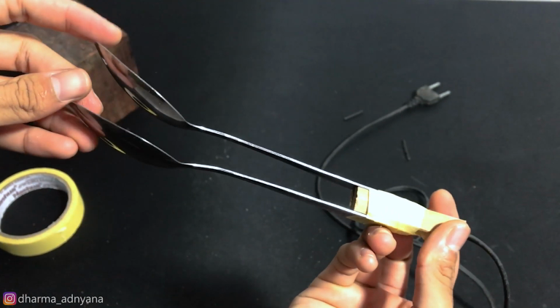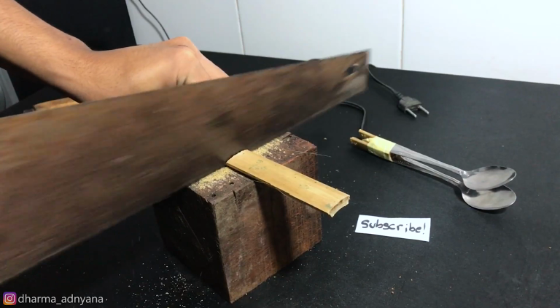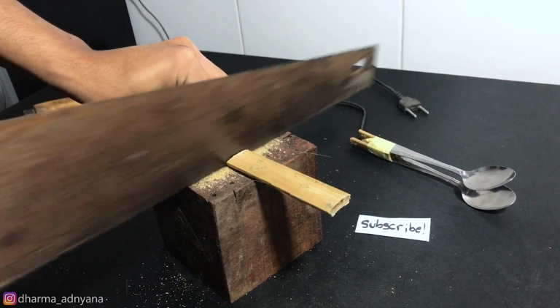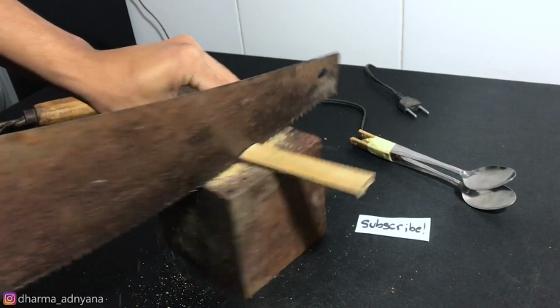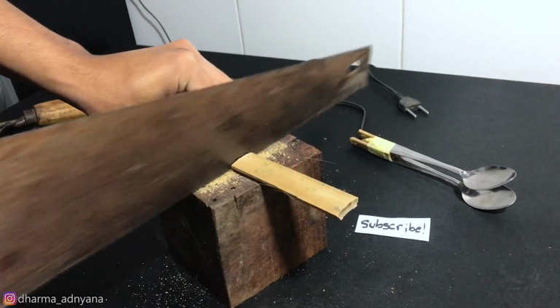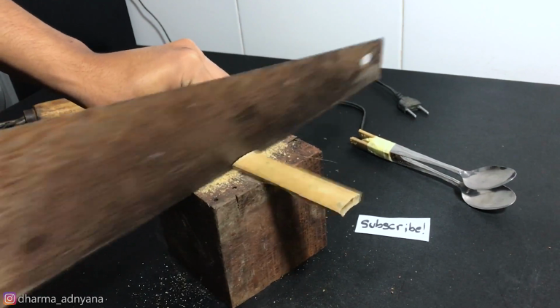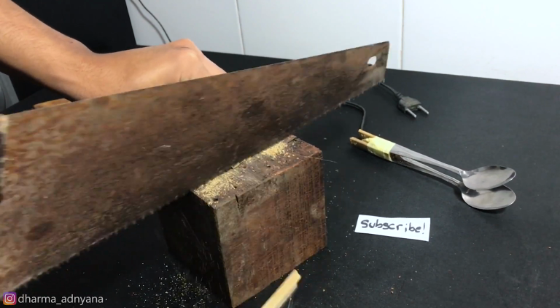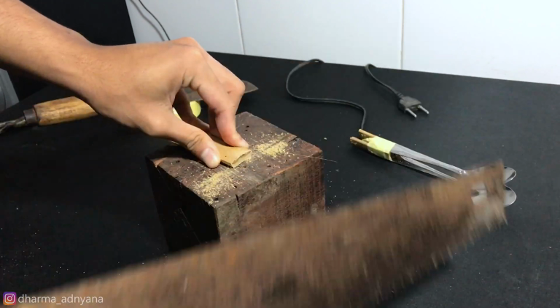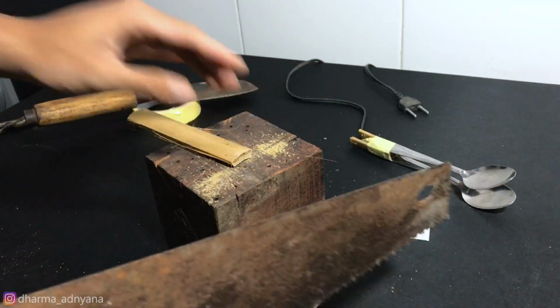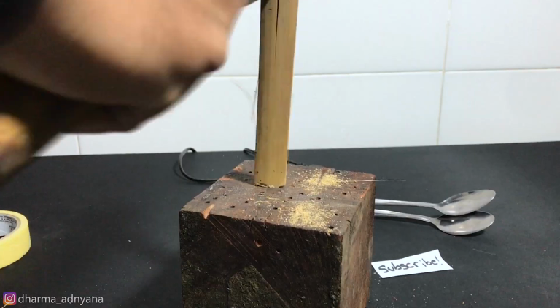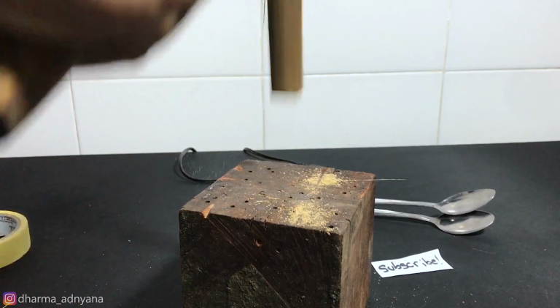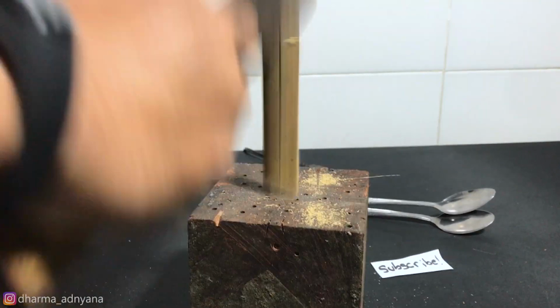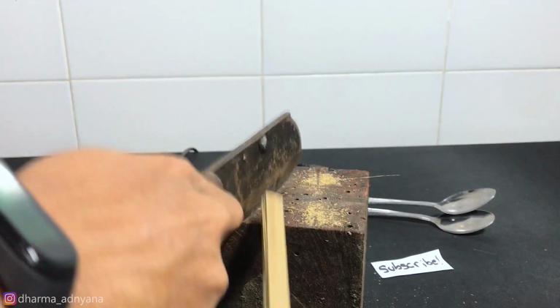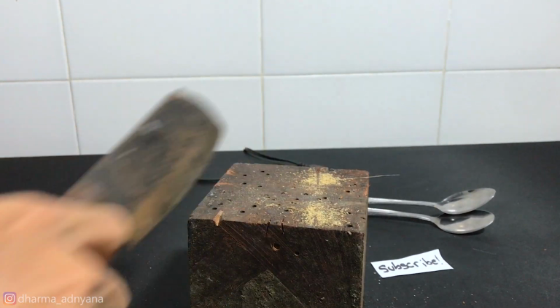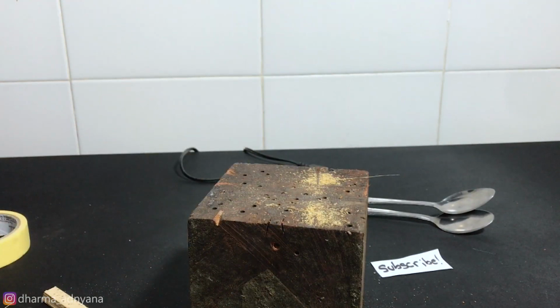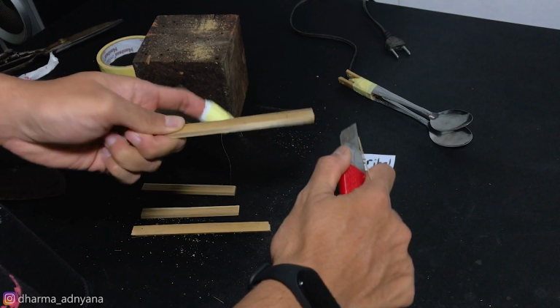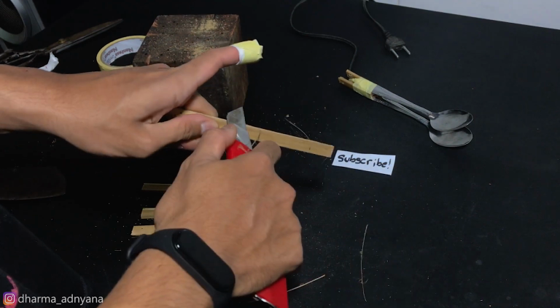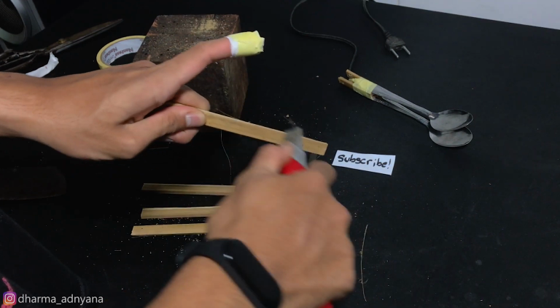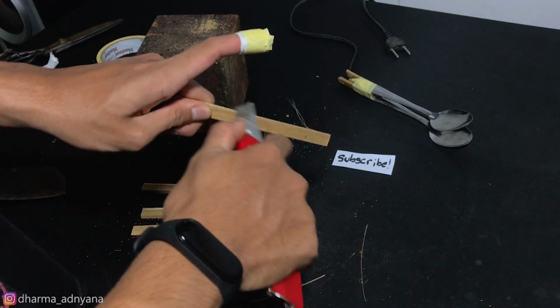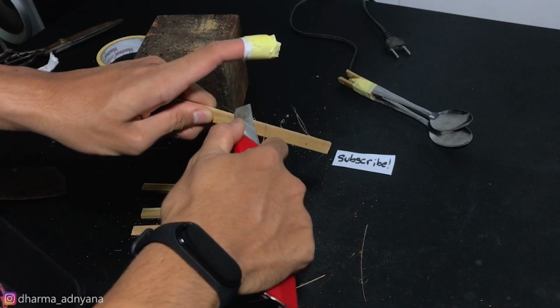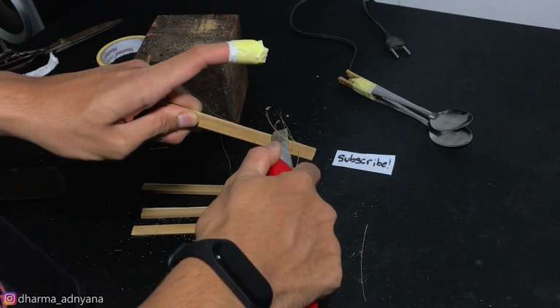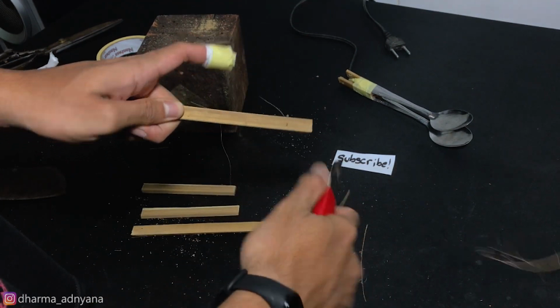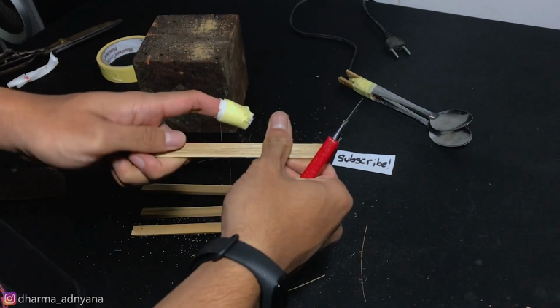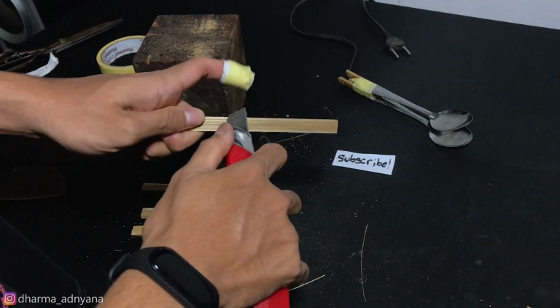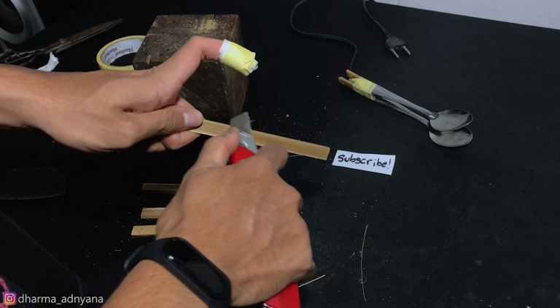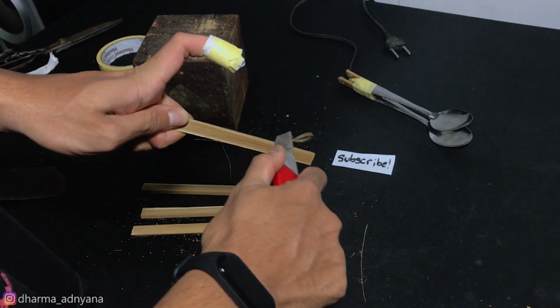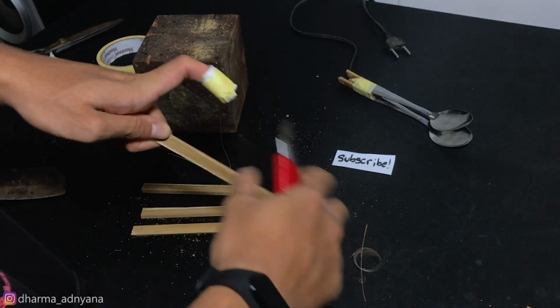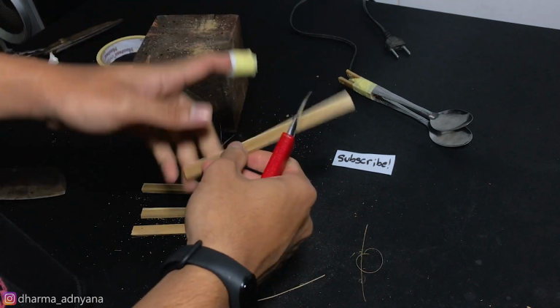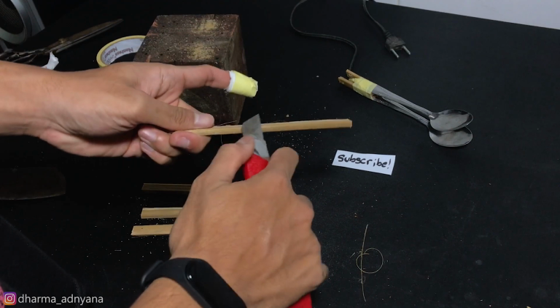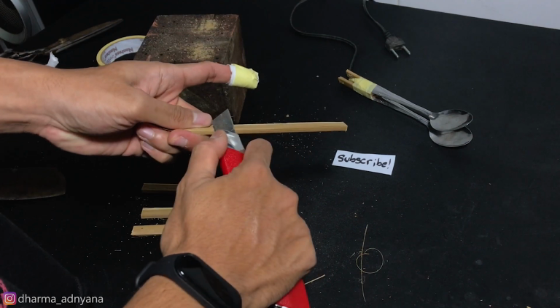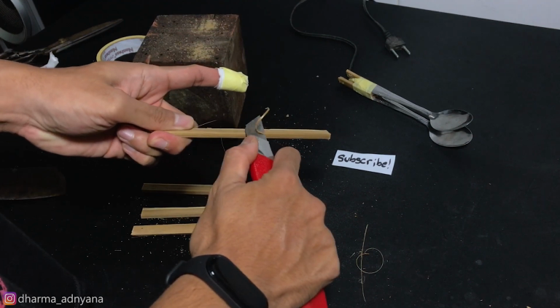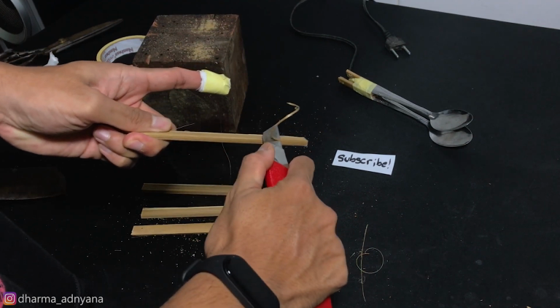Because we're dealing with electricity, we have to be careful. For safety, I'm gonna make a stand for the spoons using bamboo and a mini tripod.